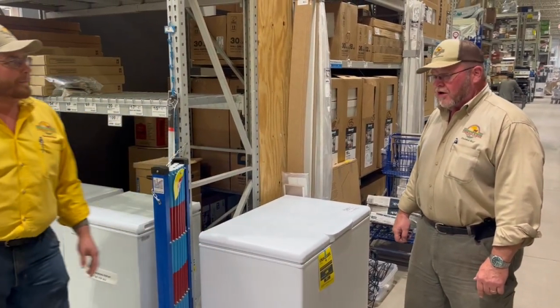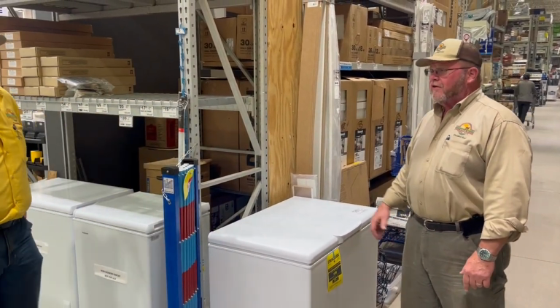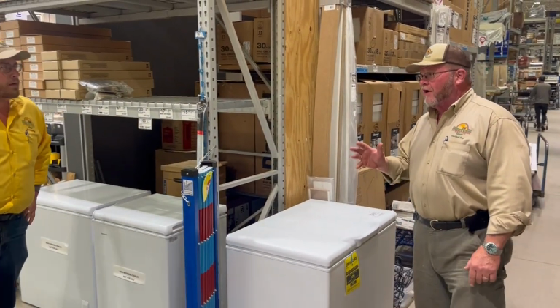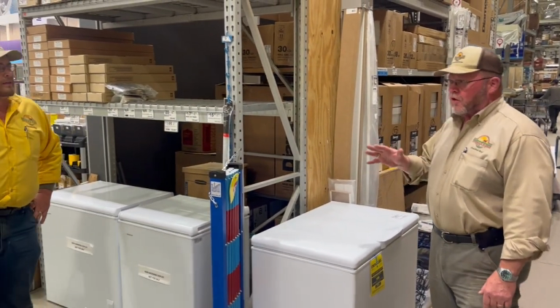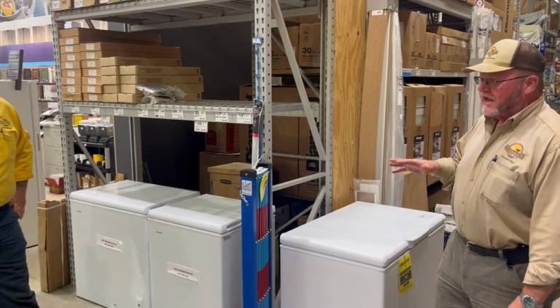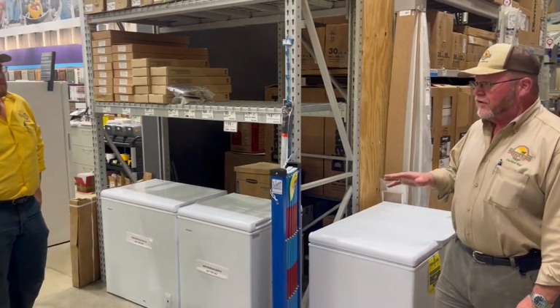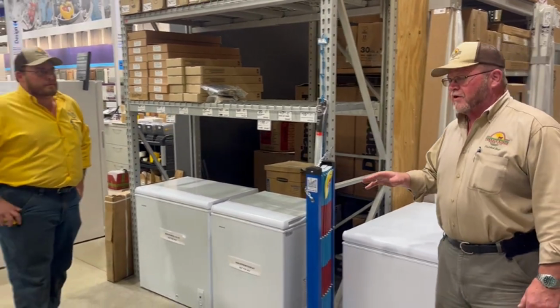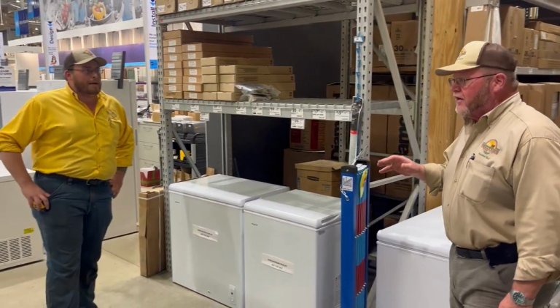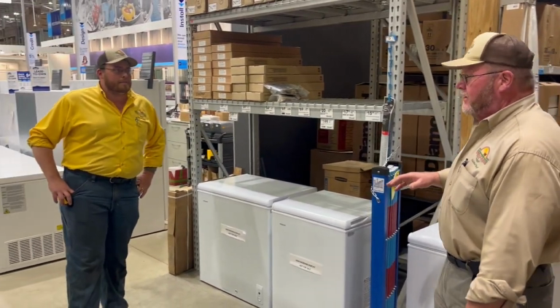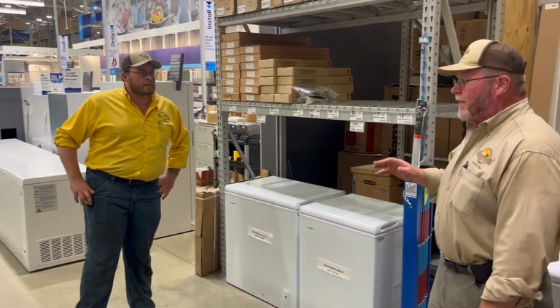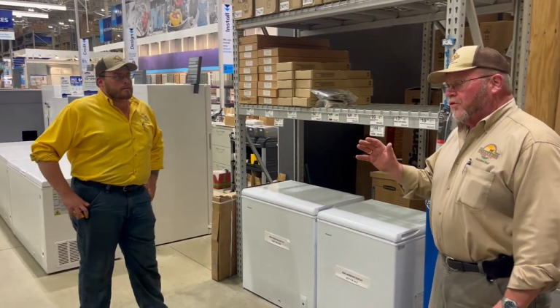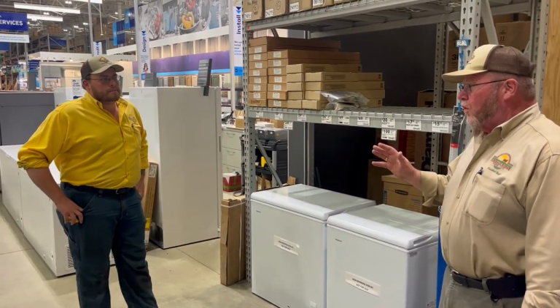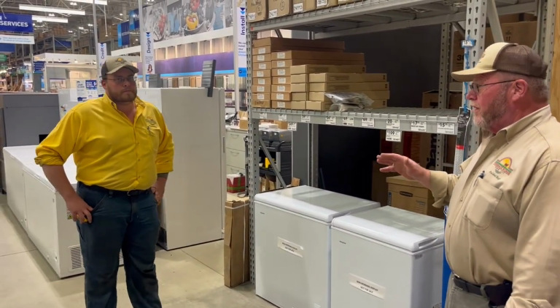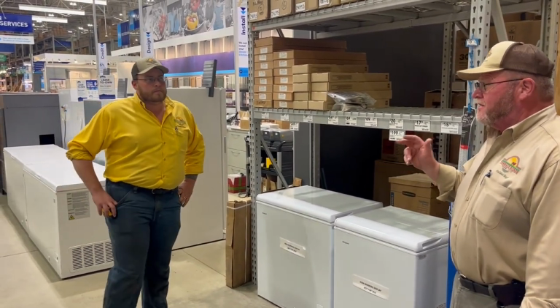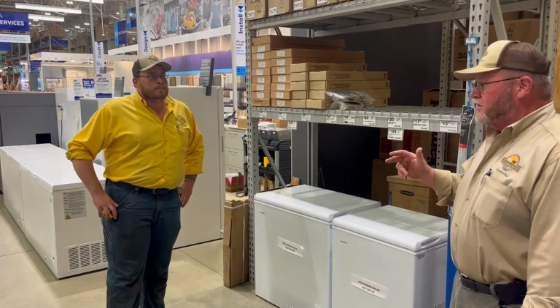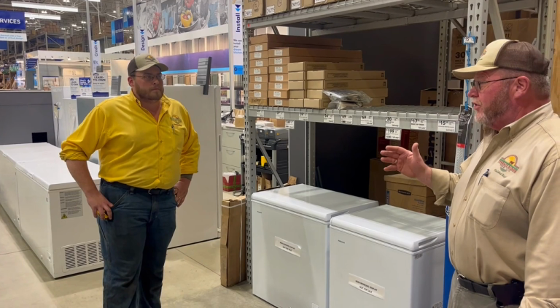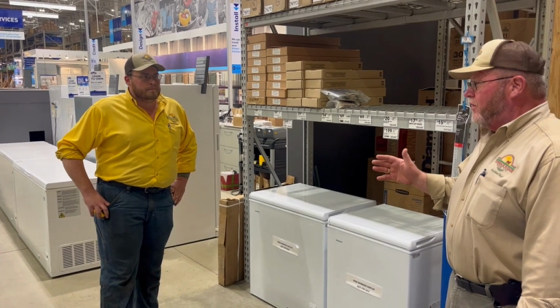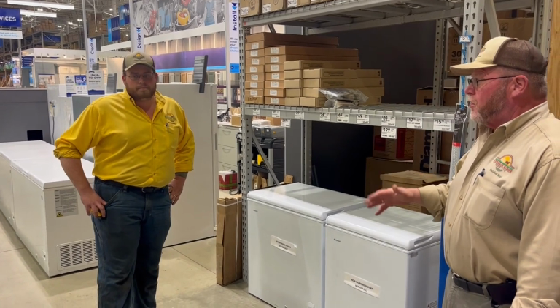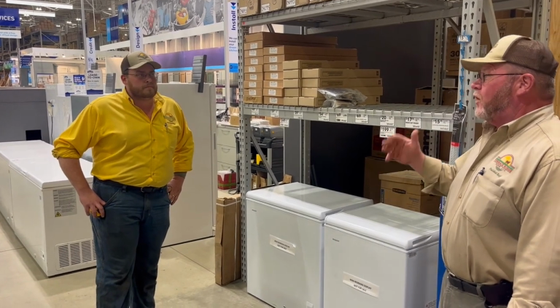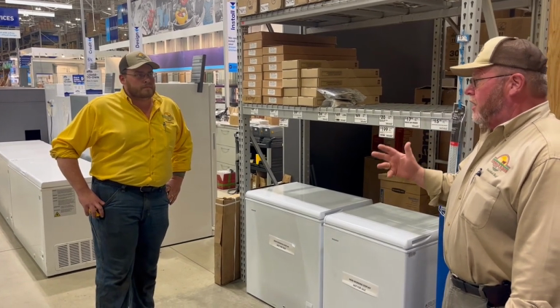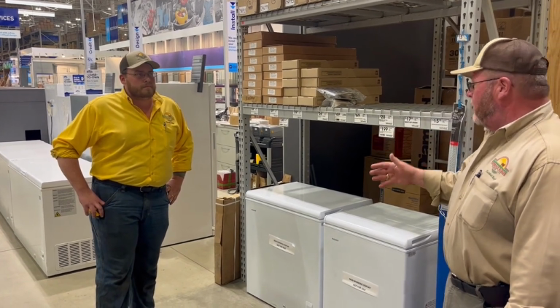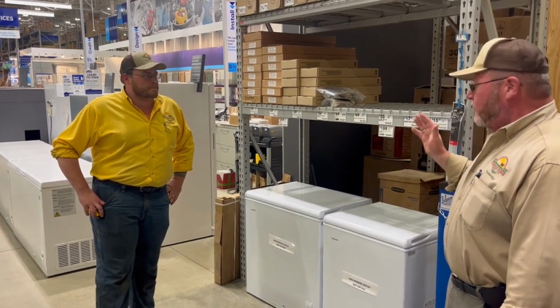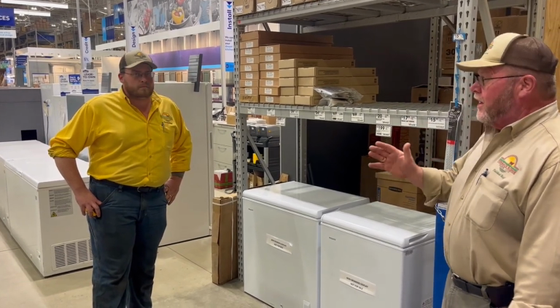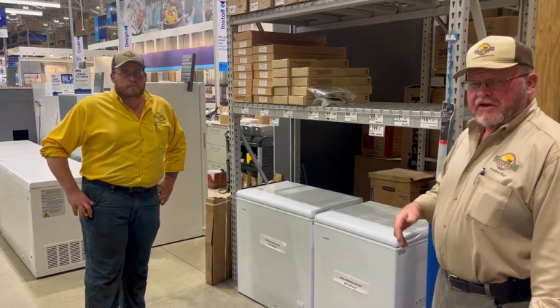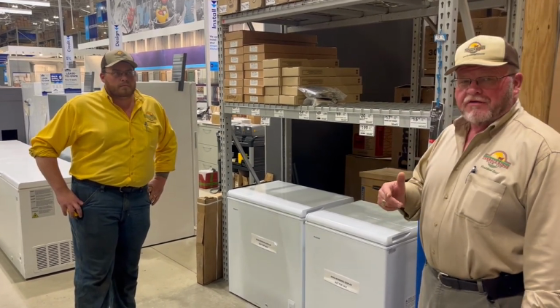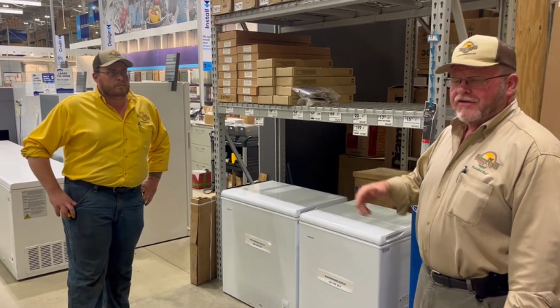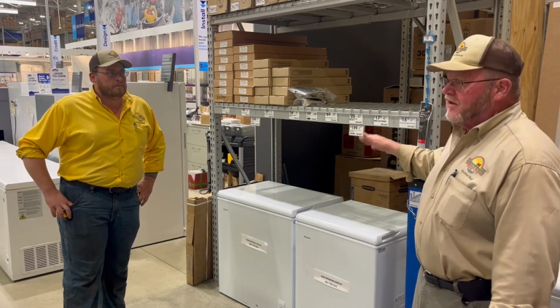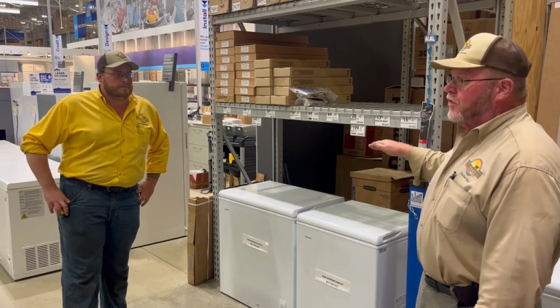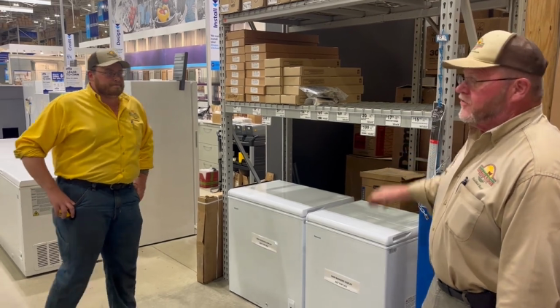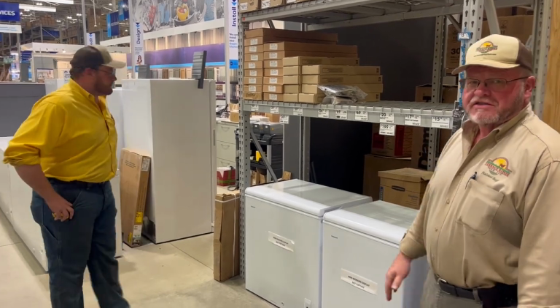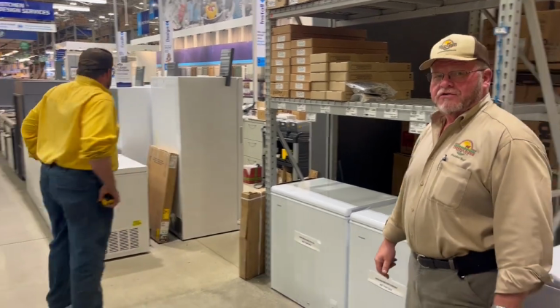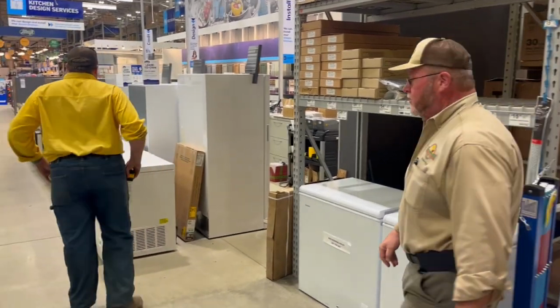I'm really surprised at the prices they have — they're not bad. Before, it was taking six months to a year to get a freezer and the prices were astronomical. If you're wanting to get into the beef market right now, this is the time to do it at these prices here at Lowe's.